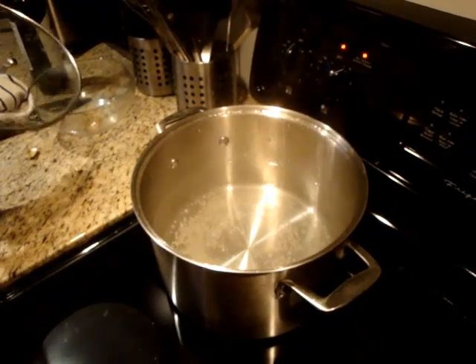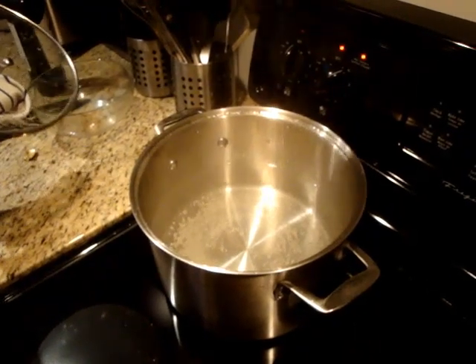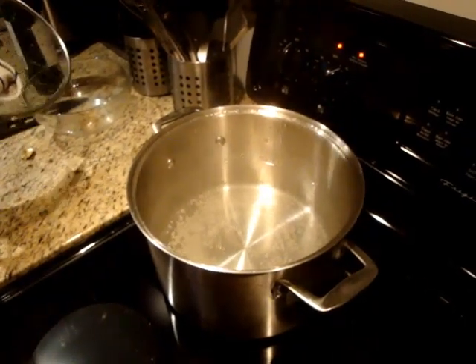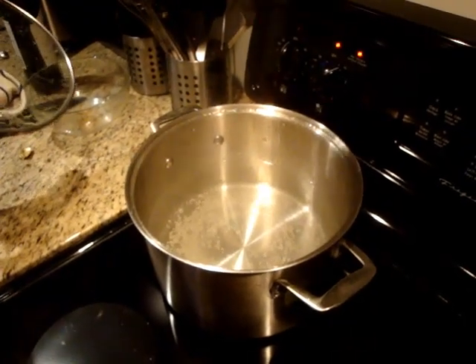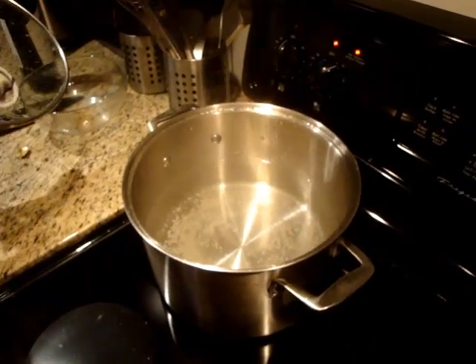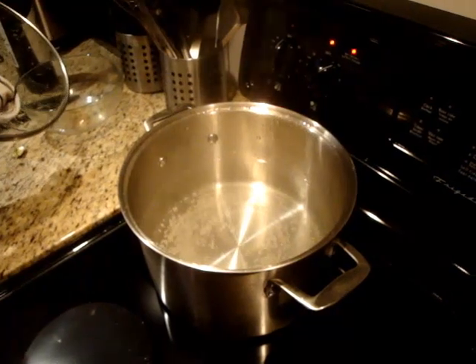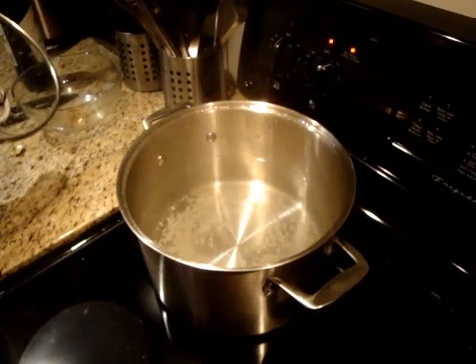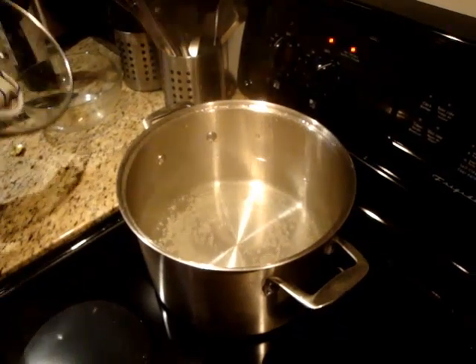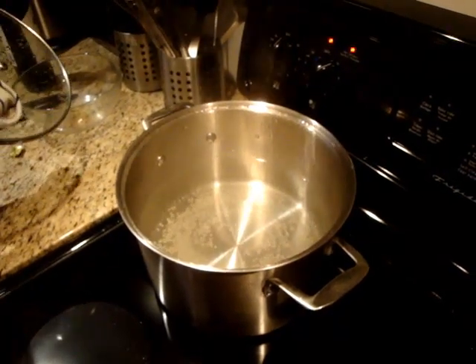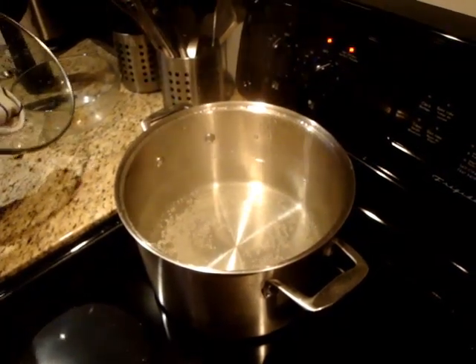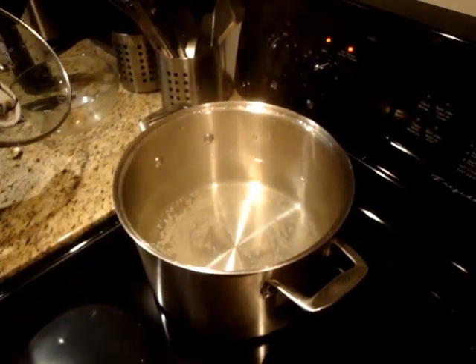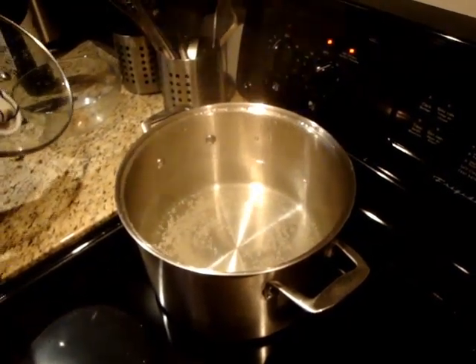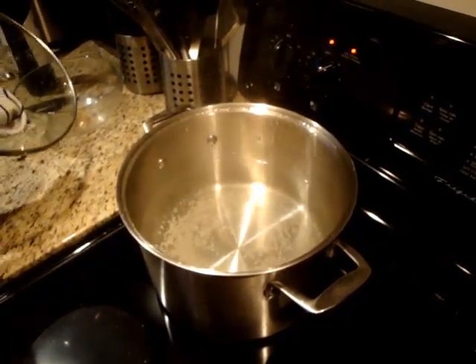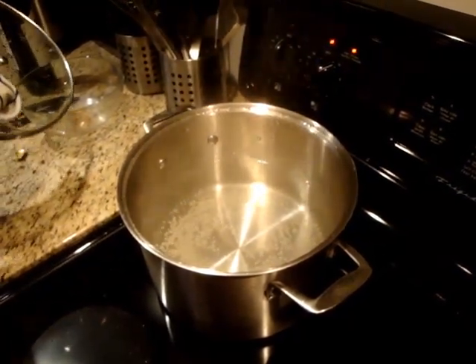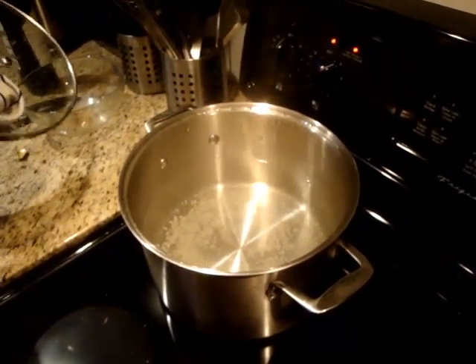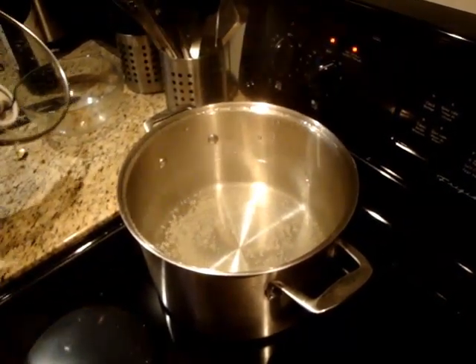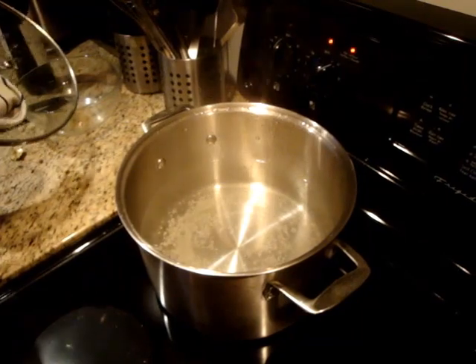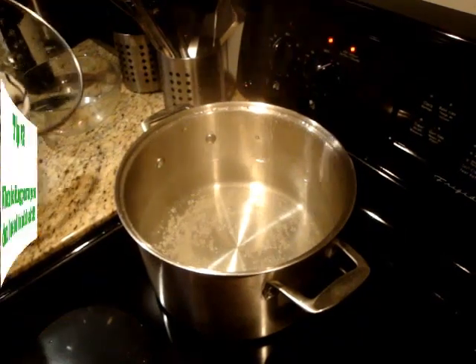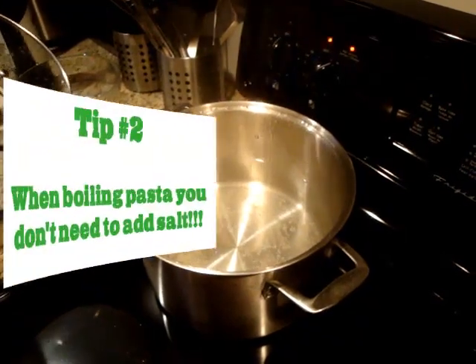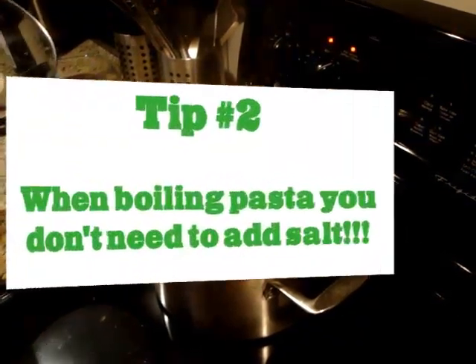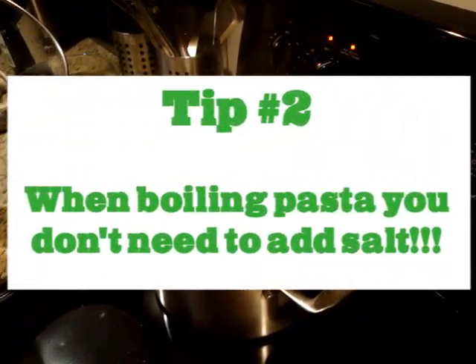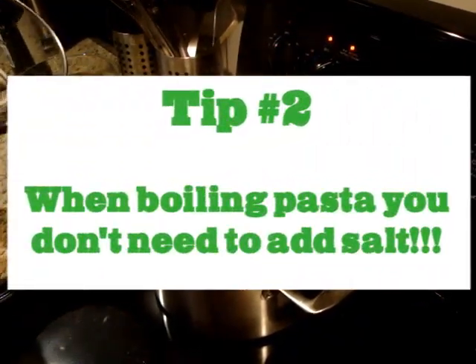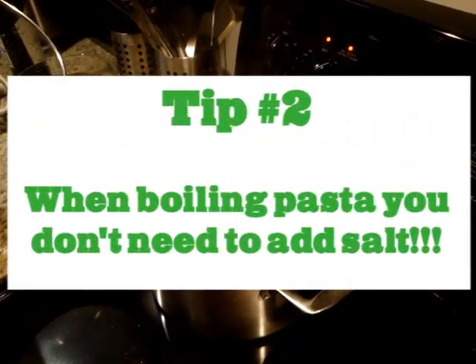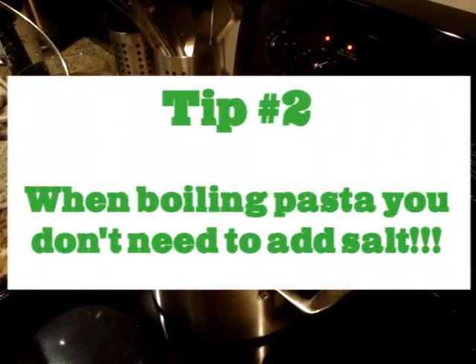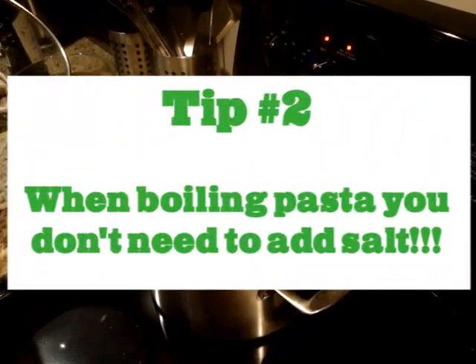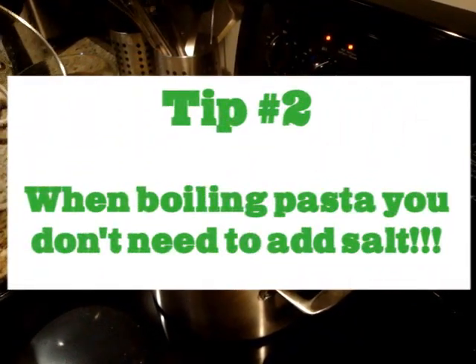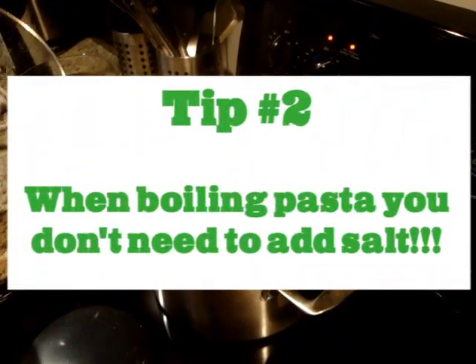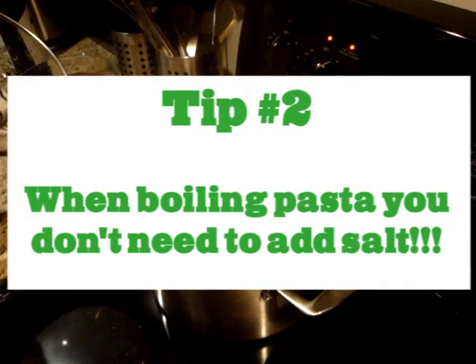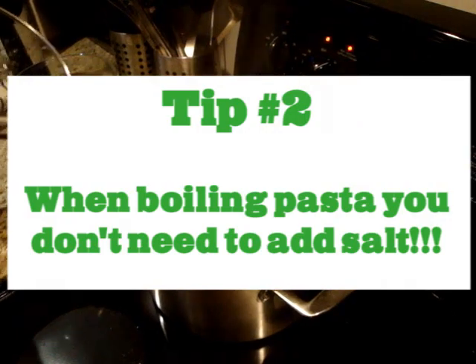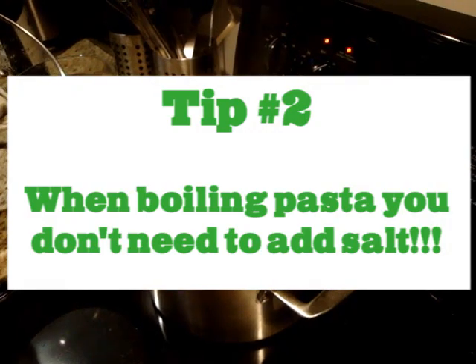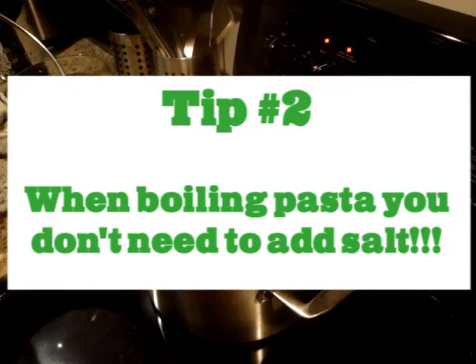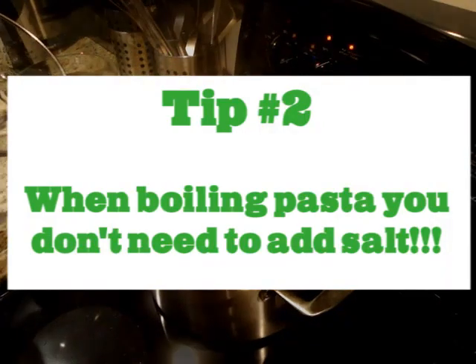Meanwhile, bring a big pot full of water to a boil. There's a popular misconception that you actually need to salt the water for boiling pasta — not true. You can not add any salt at all. A little bit of salt will add a little bit of flavor, but it's completely optional.